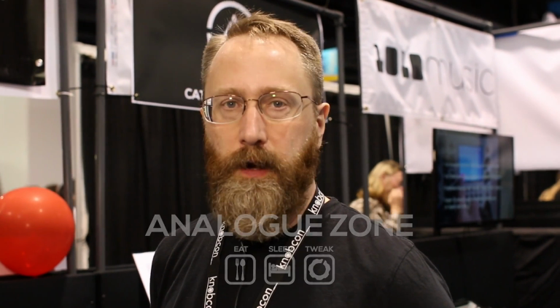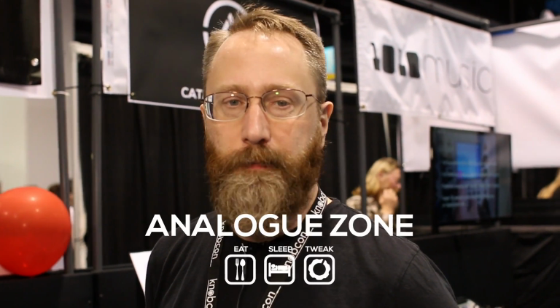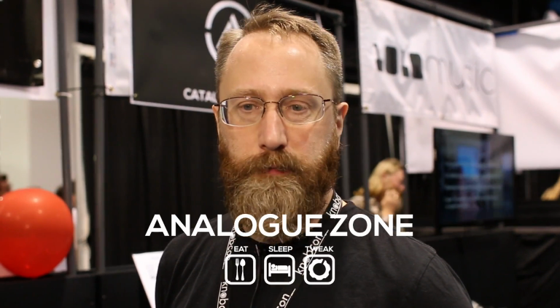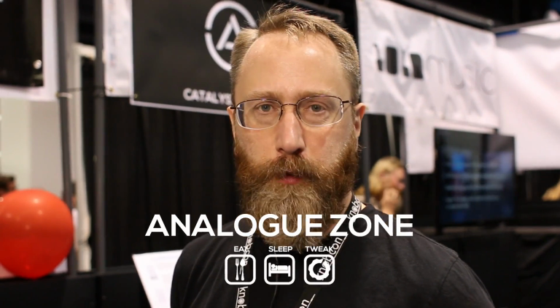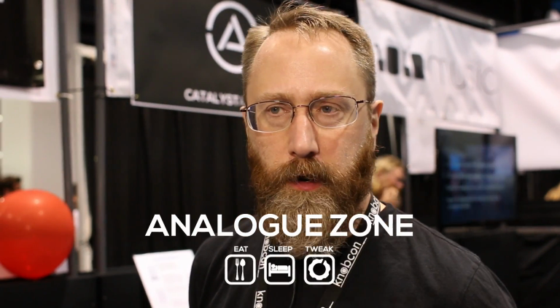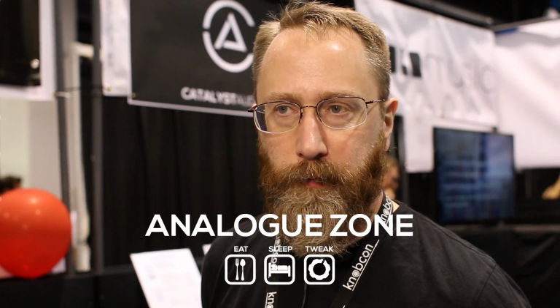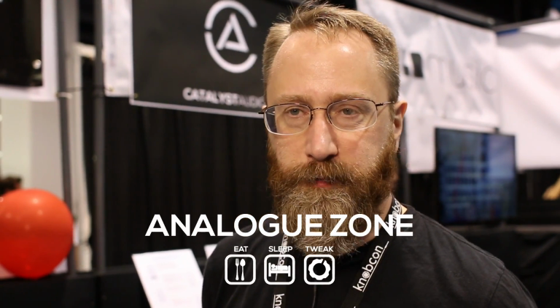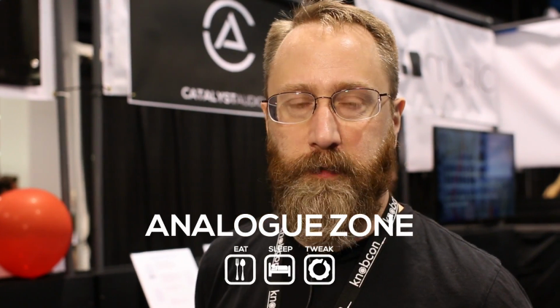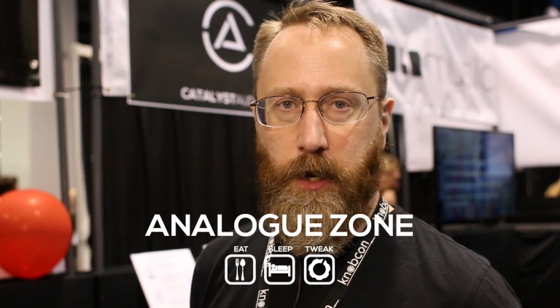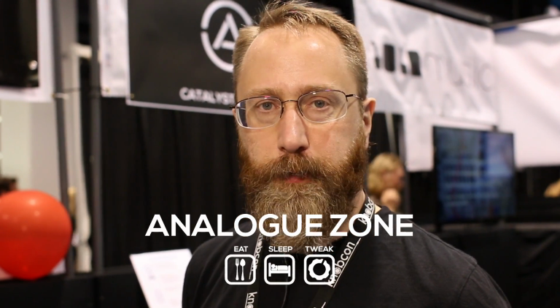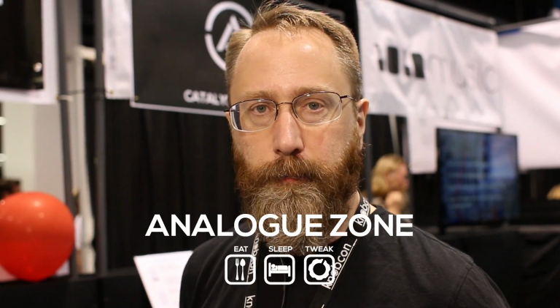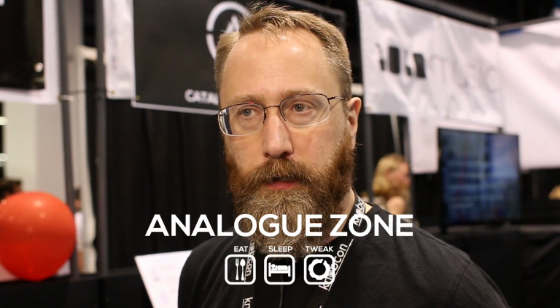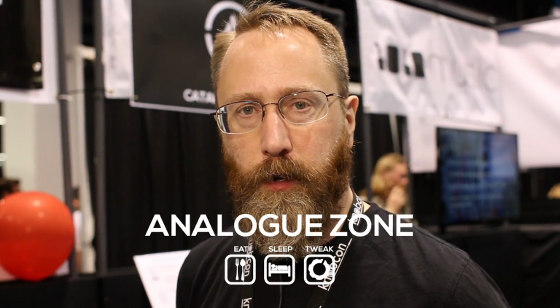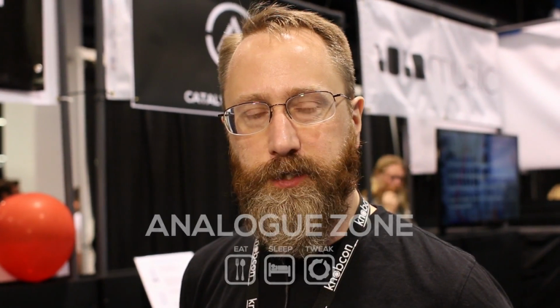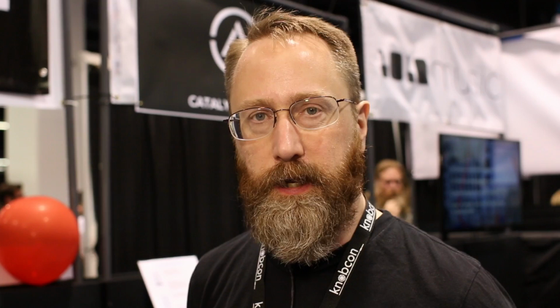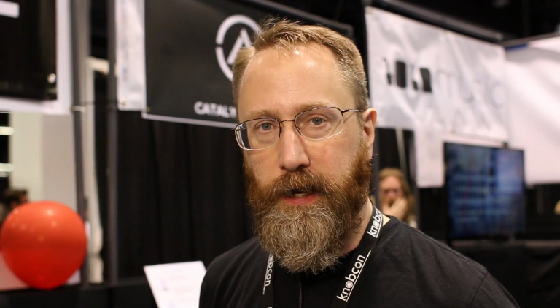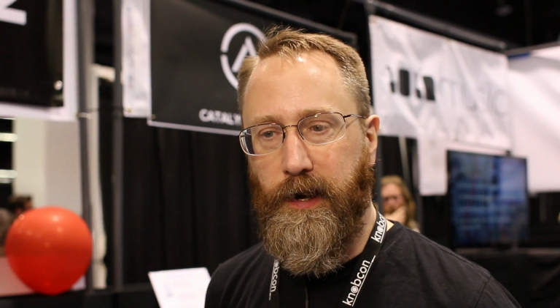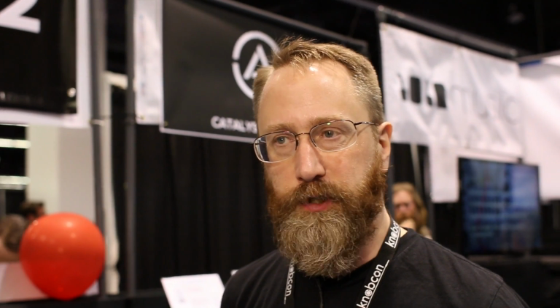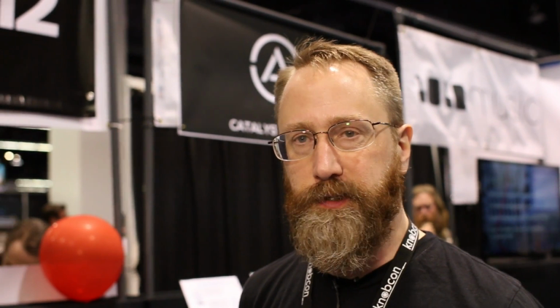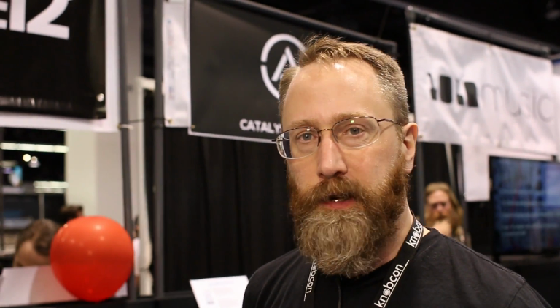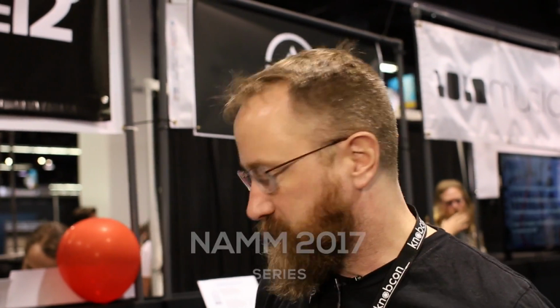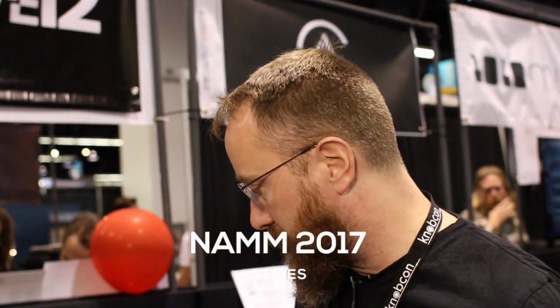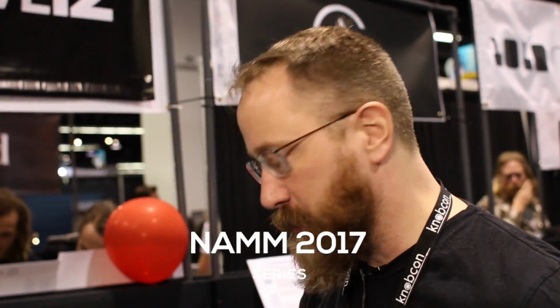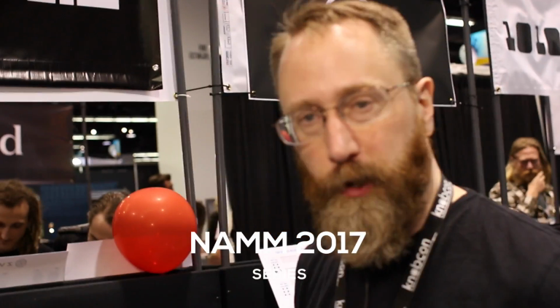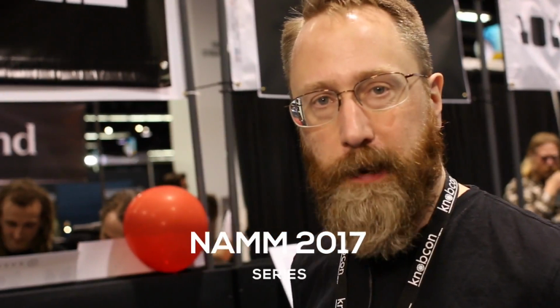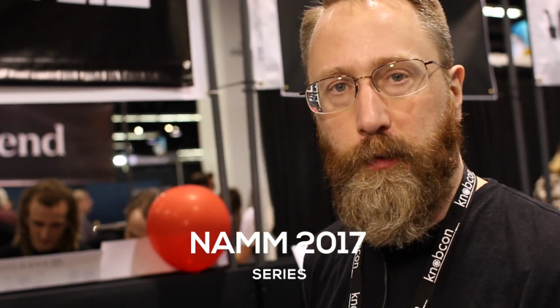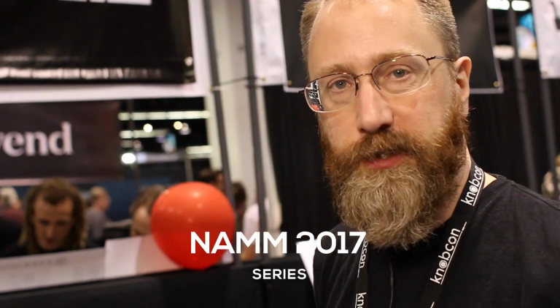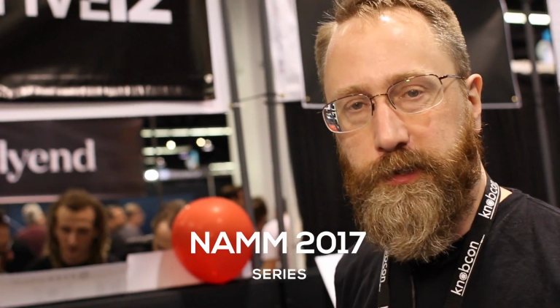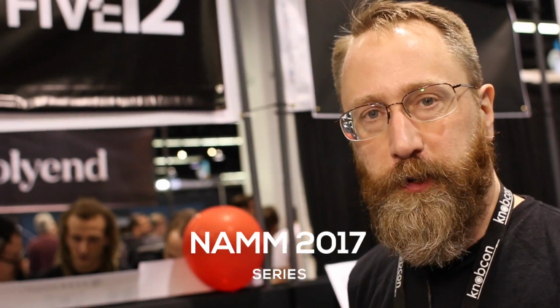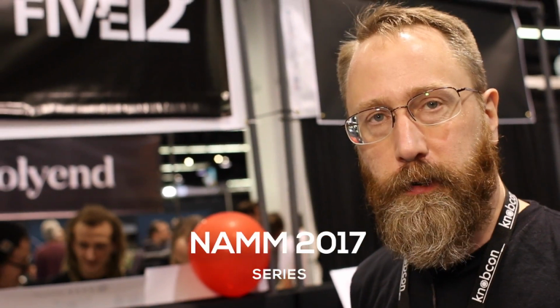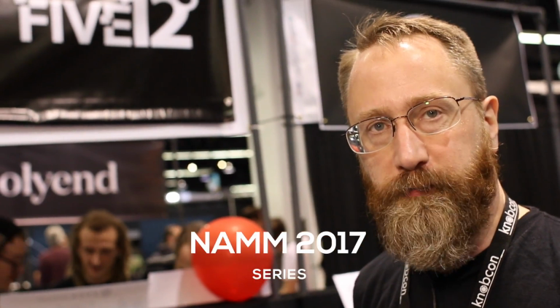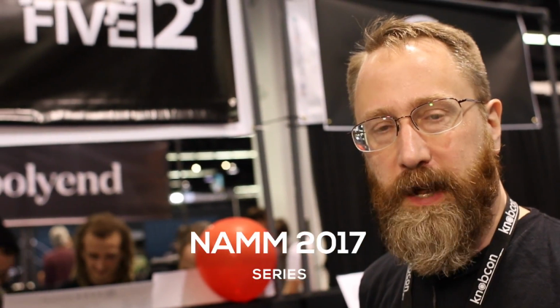Hi, my name is Jim Coker. I'm a developer of a software program called Numerology, and I'm just demoing a new prototype hardware sequencer for Eurorack format.